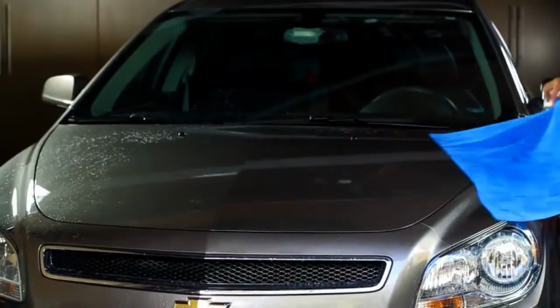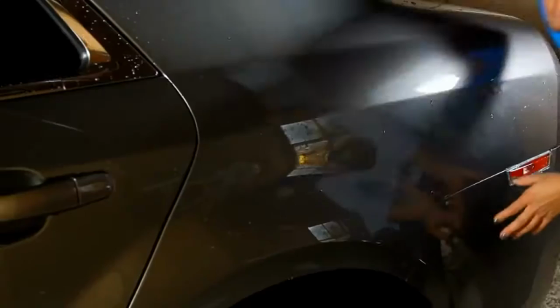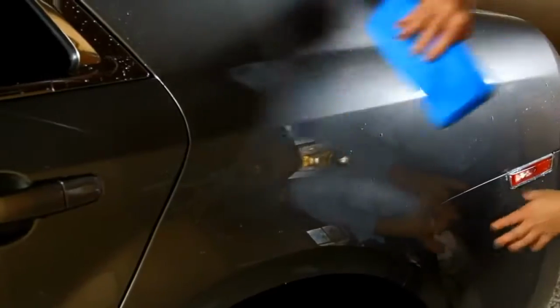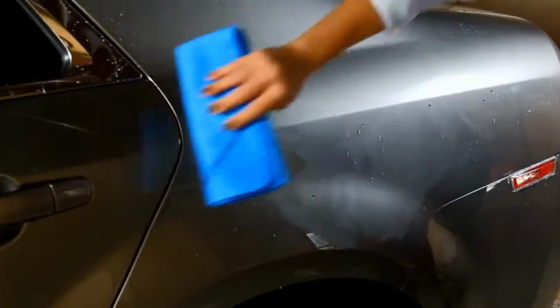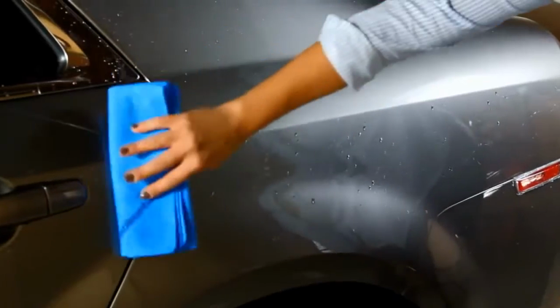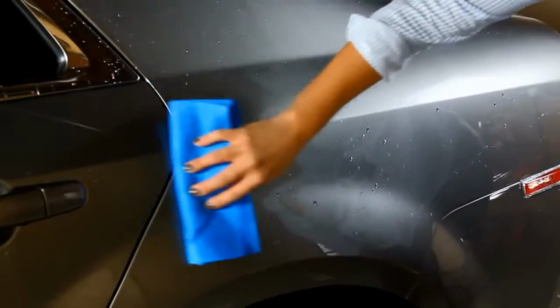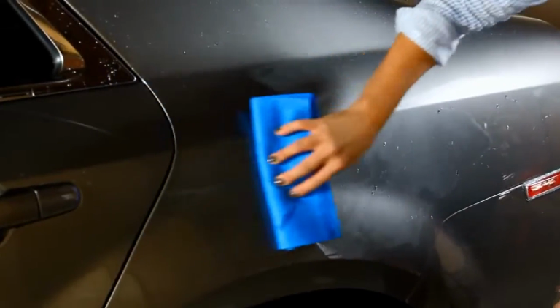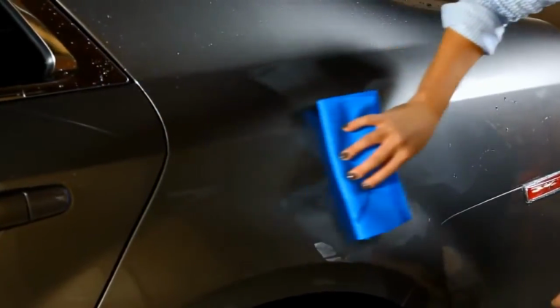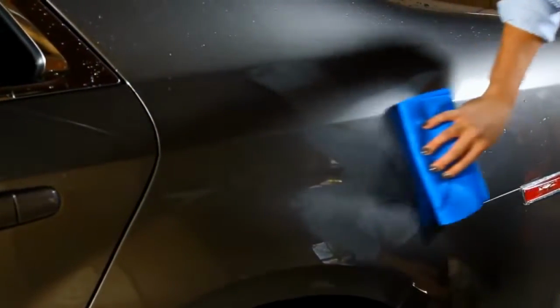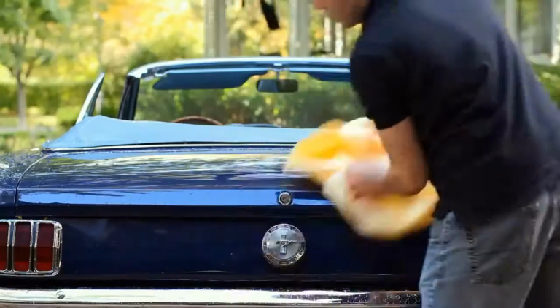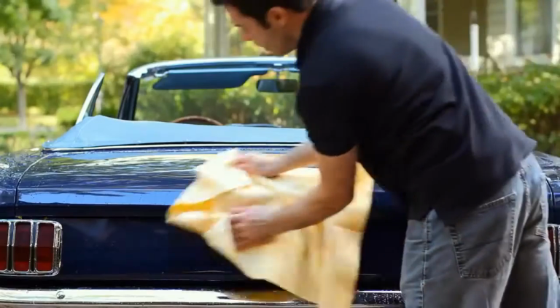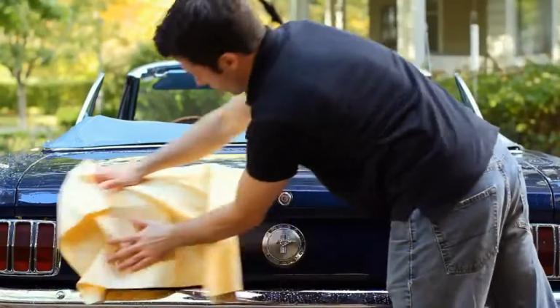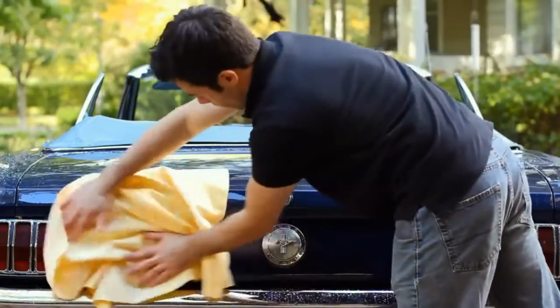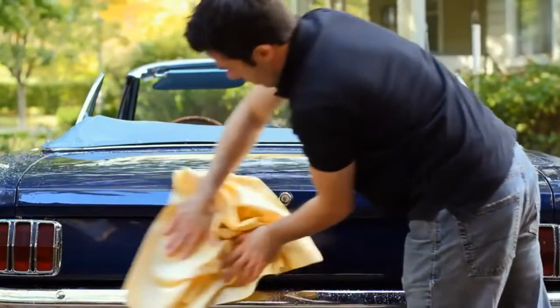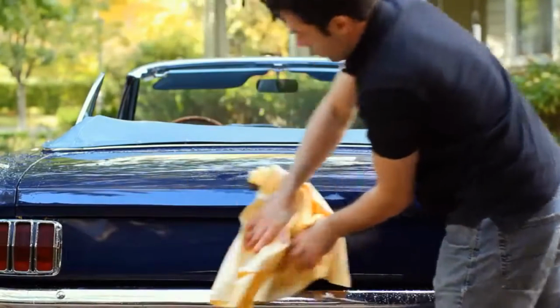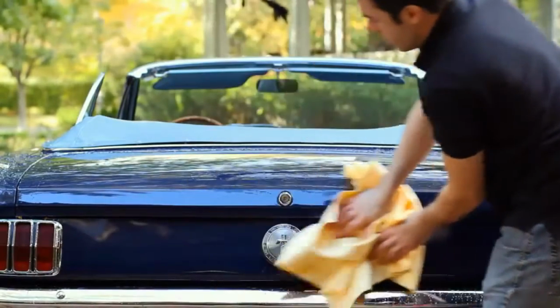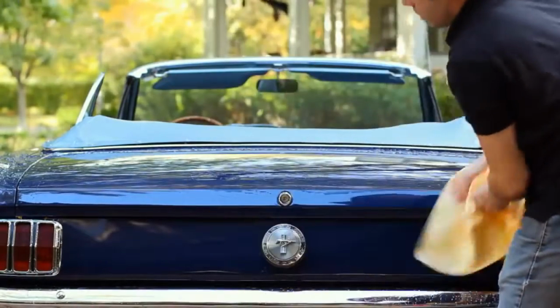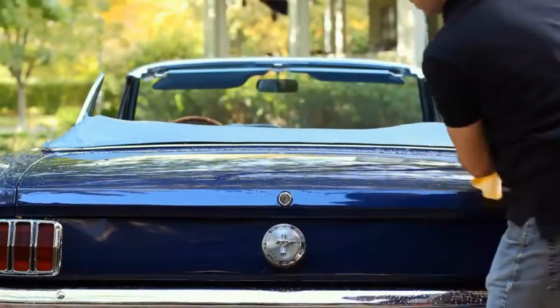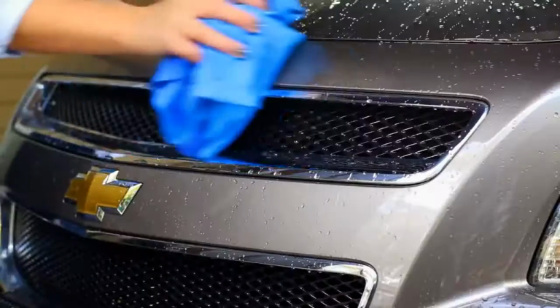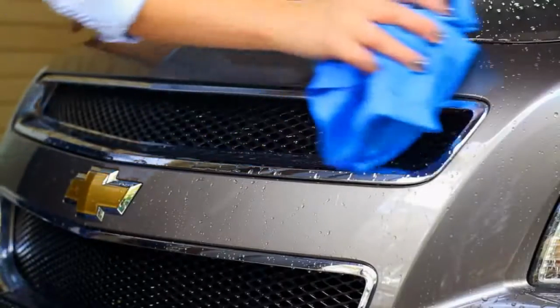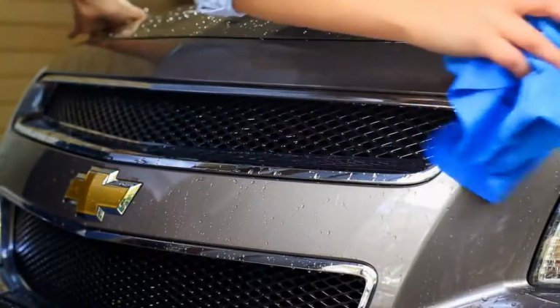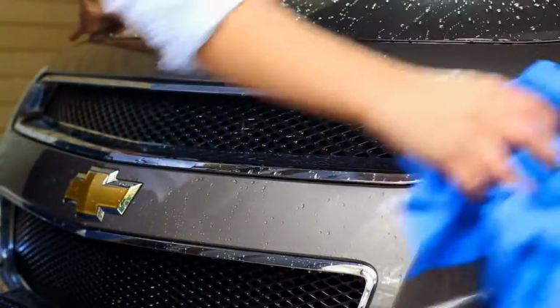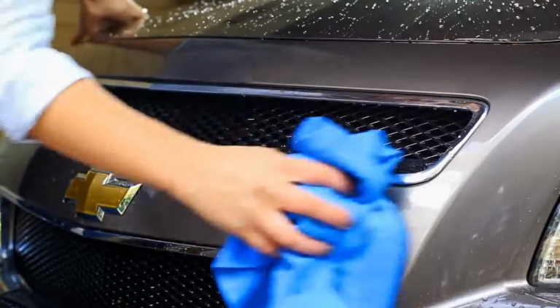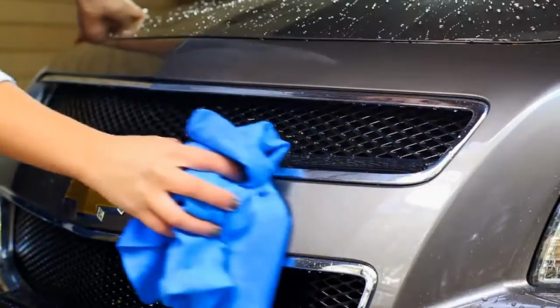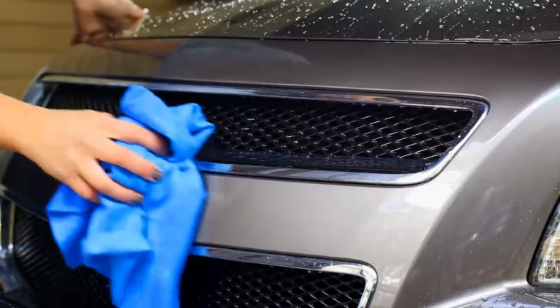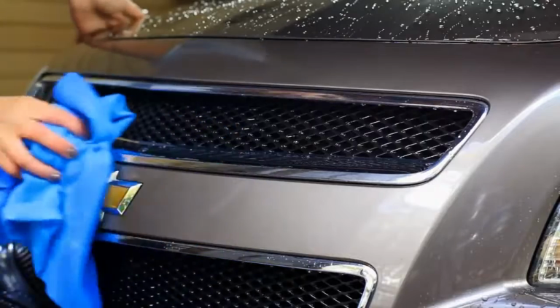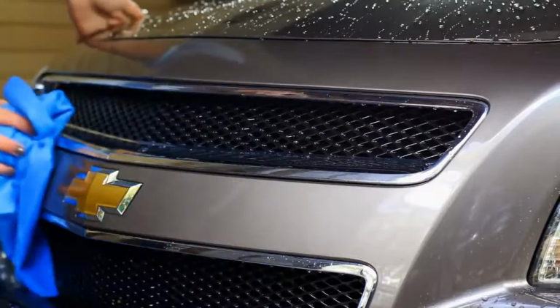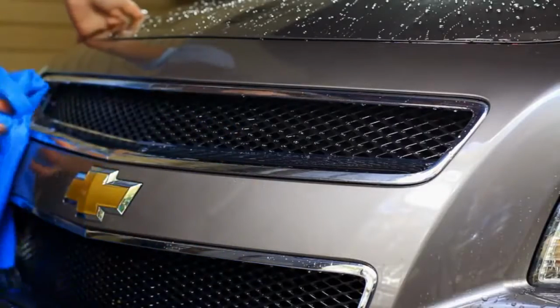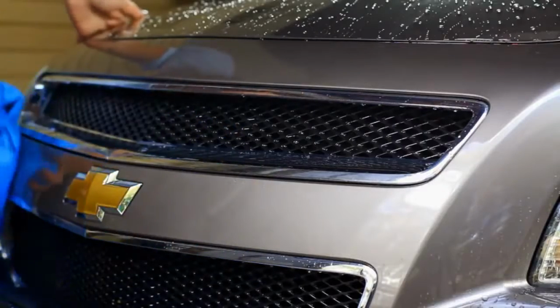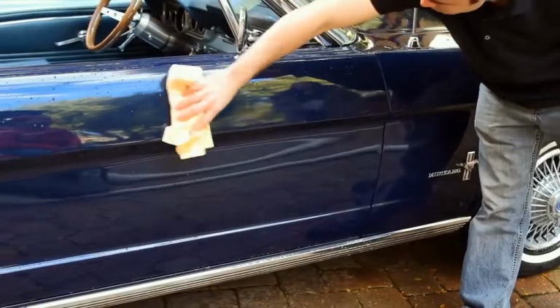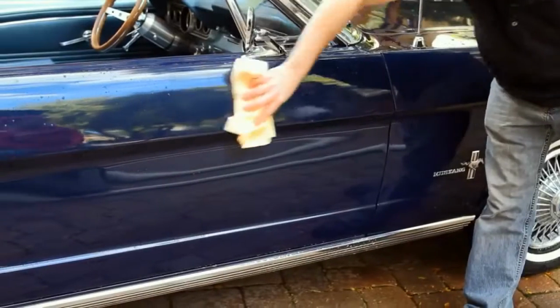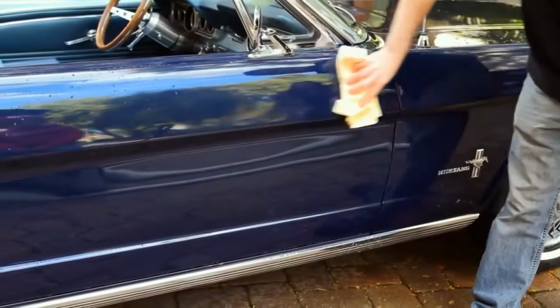The Absorber is unharmed by grease, oil, and solvents, and it is not affected by soaps or detergents, which is why it lasts for years.